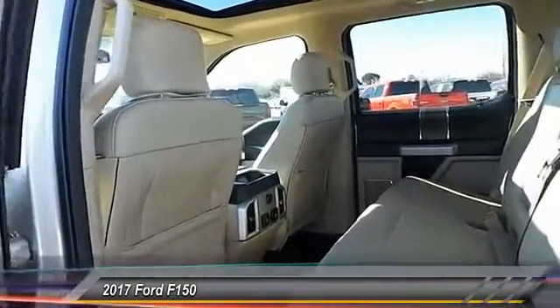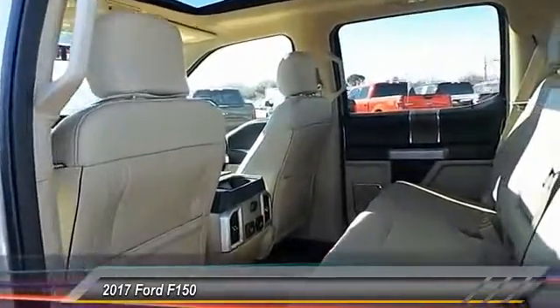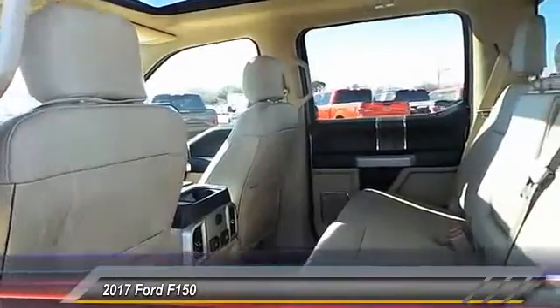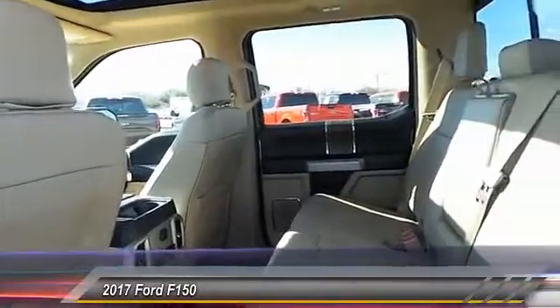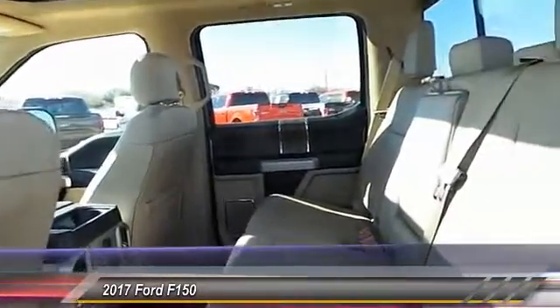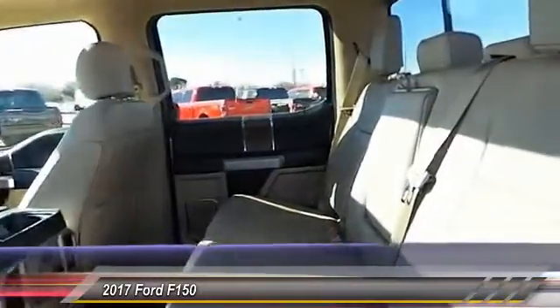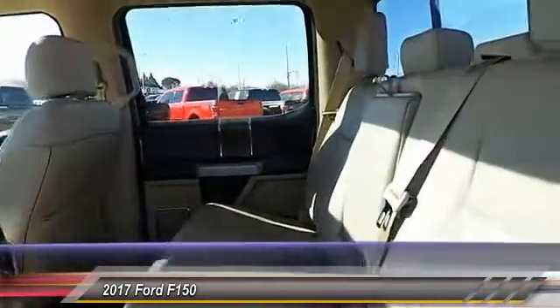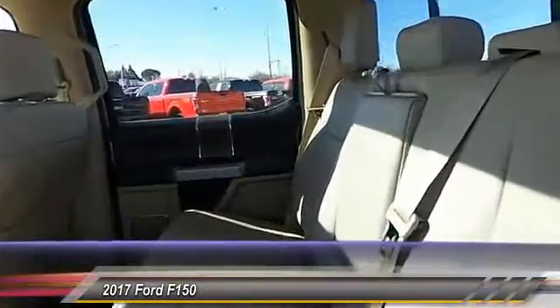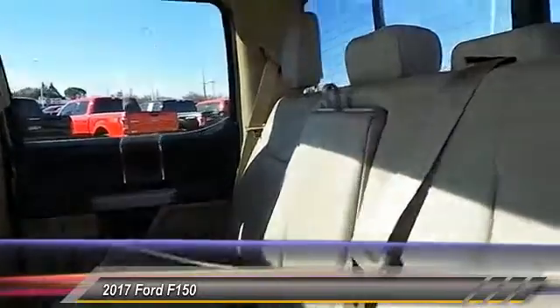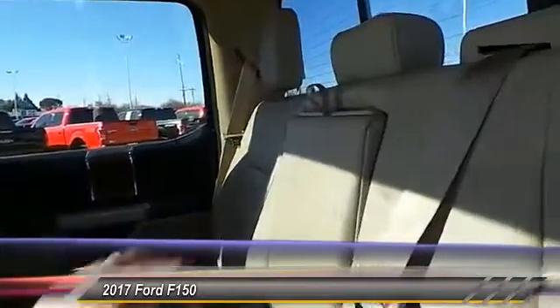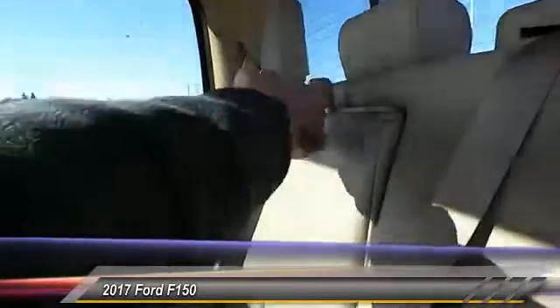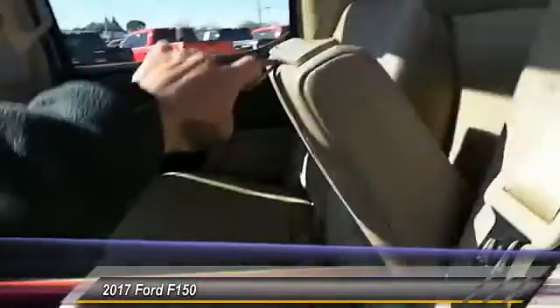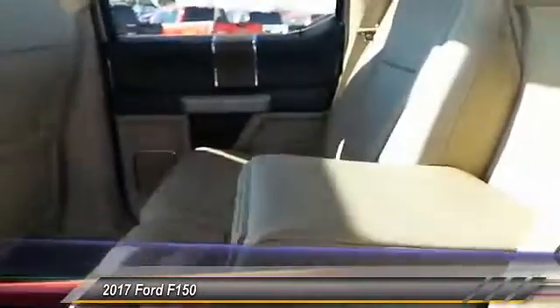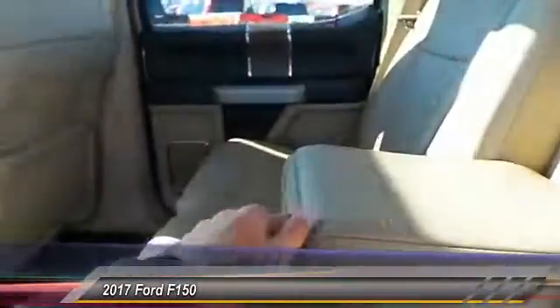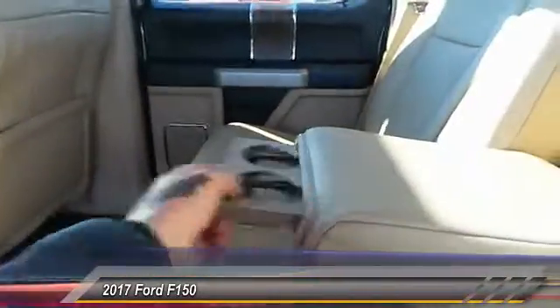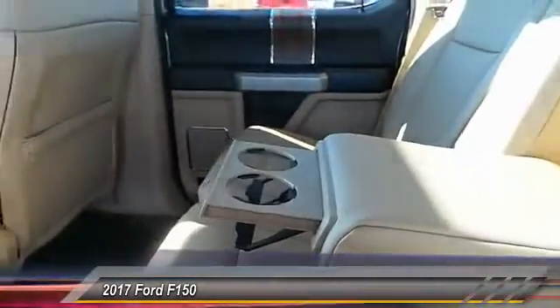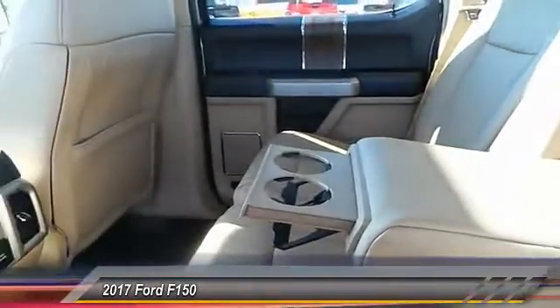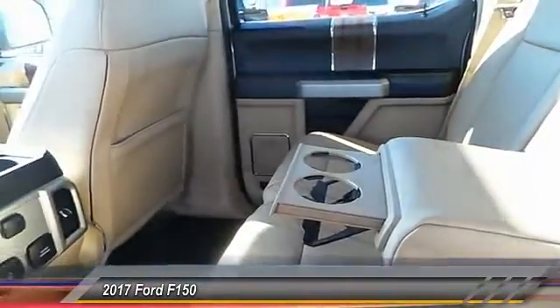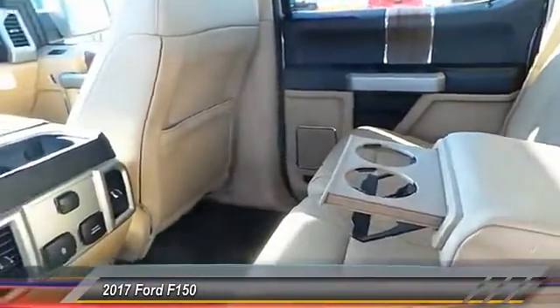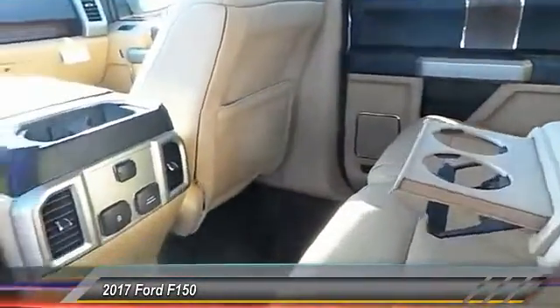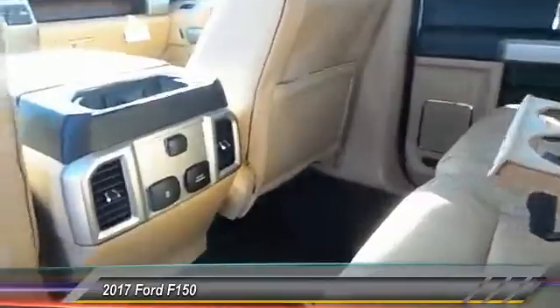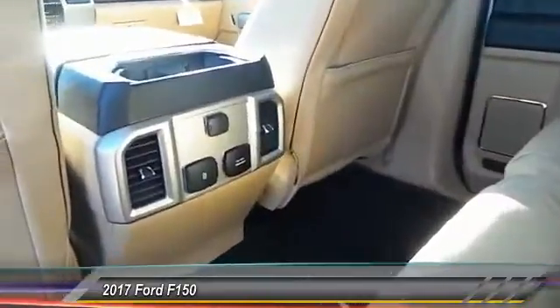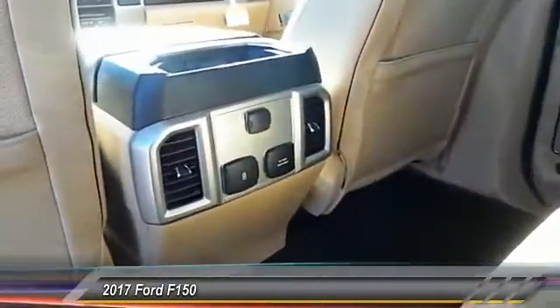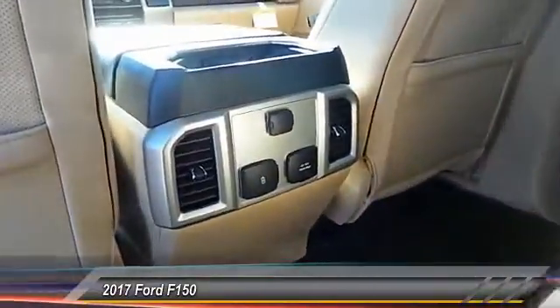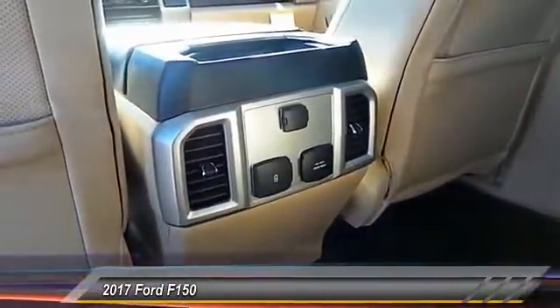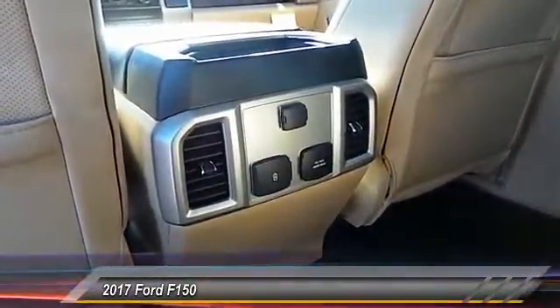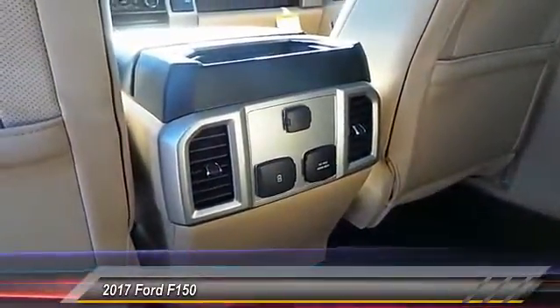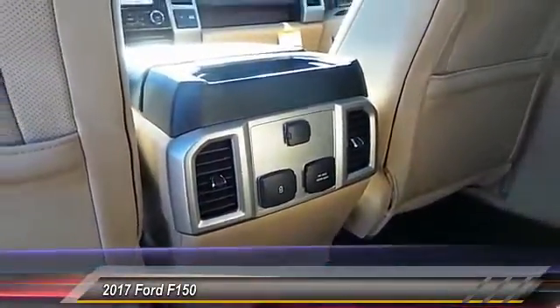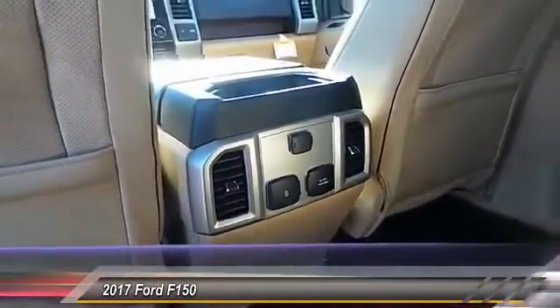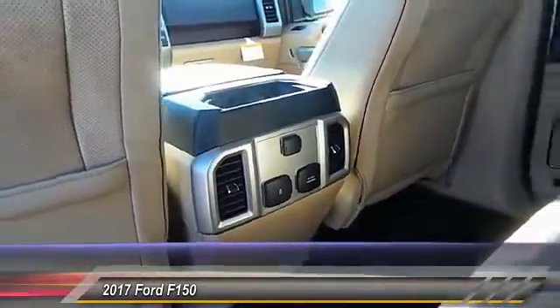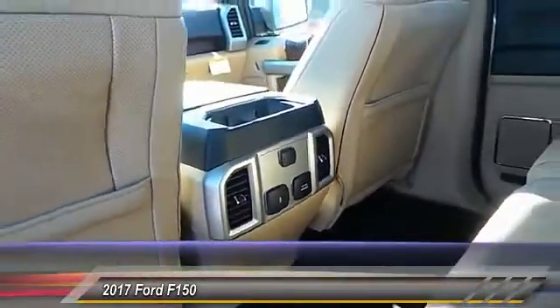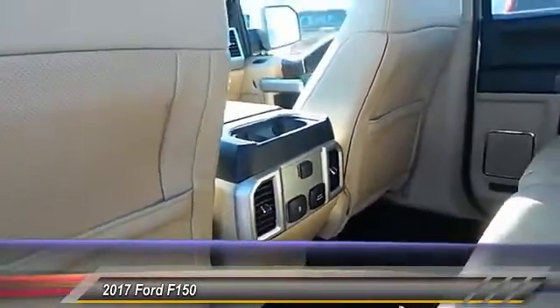Here are some of this vehicle's great options: heated seats, navigation system, running boards, backup camera, center armrest, power door locks, power windows, center console, leather, sunroof.